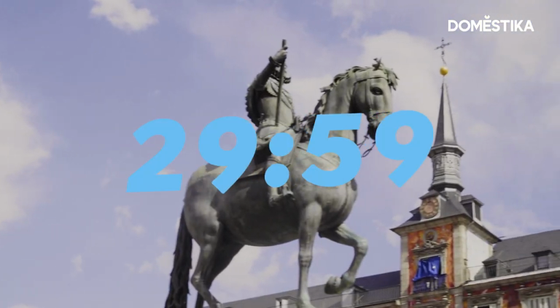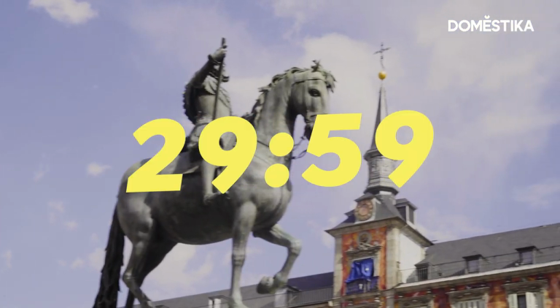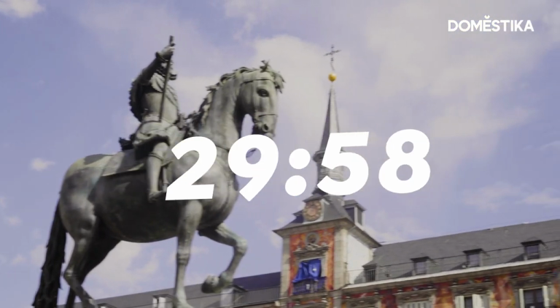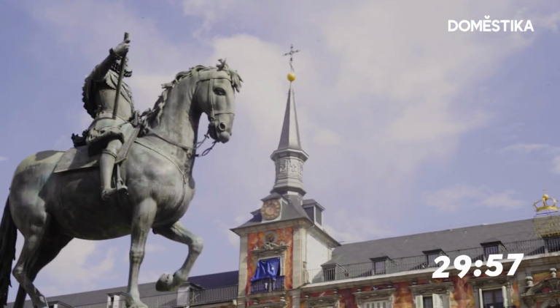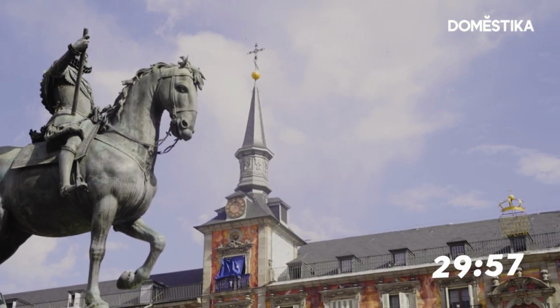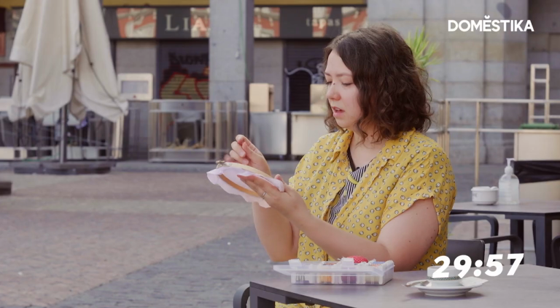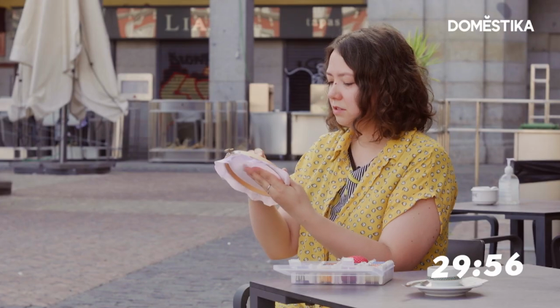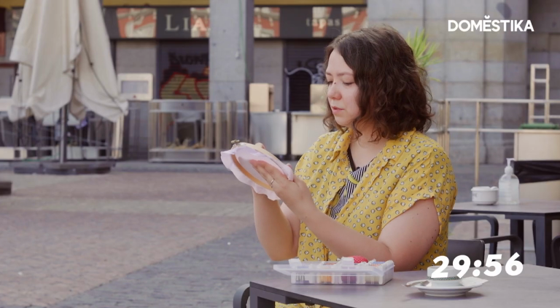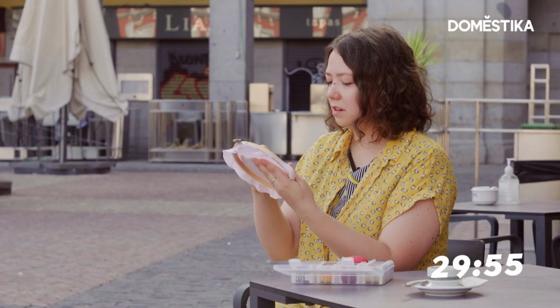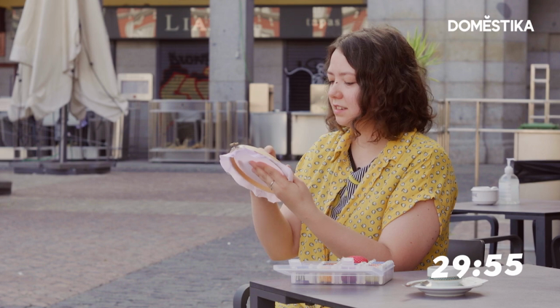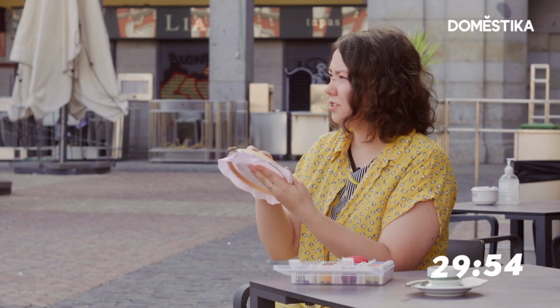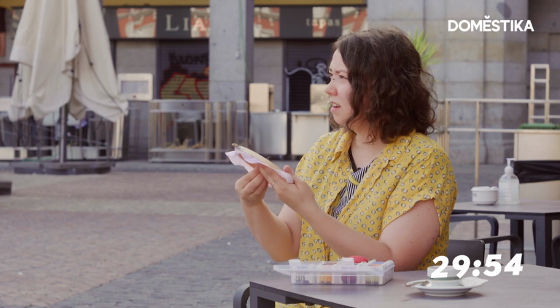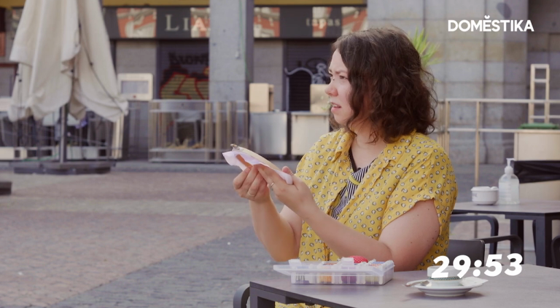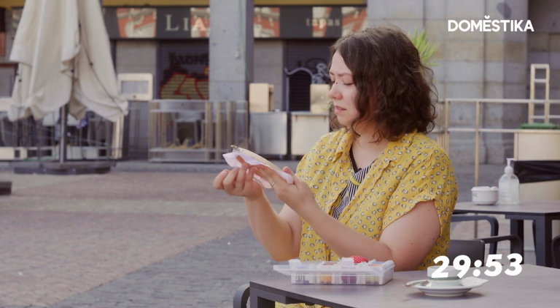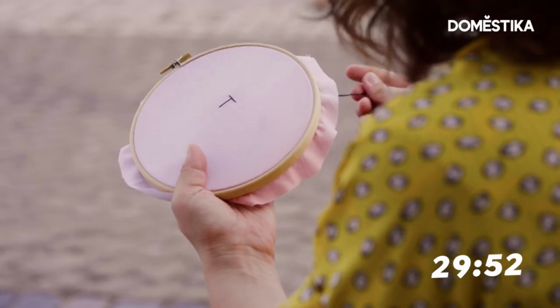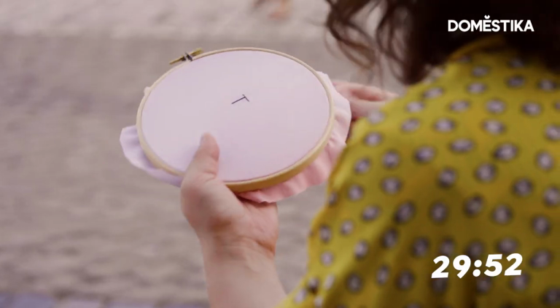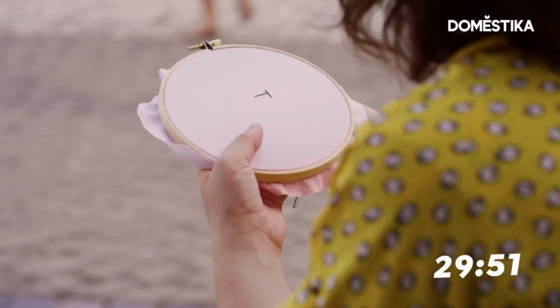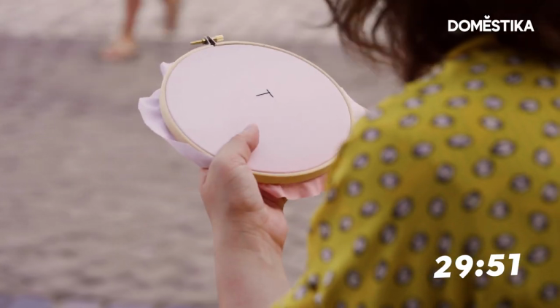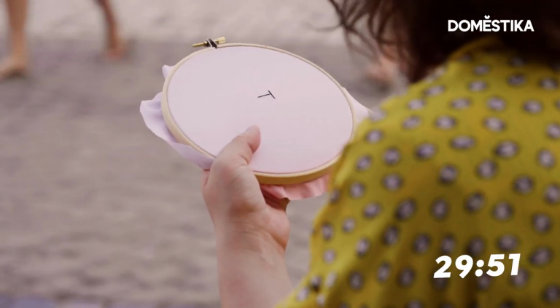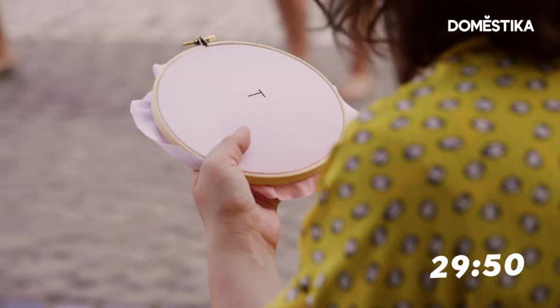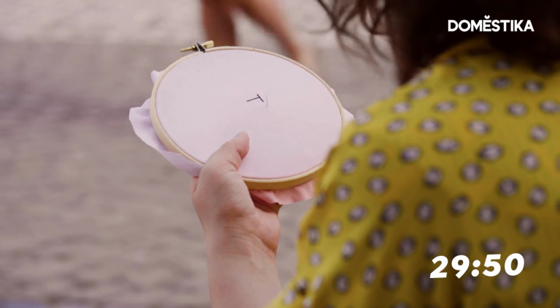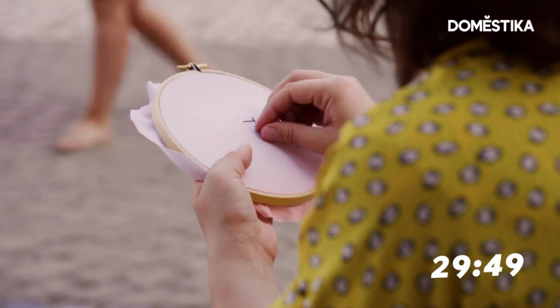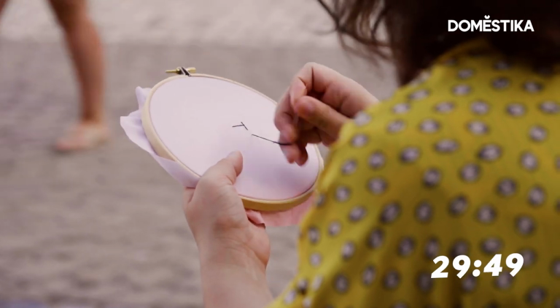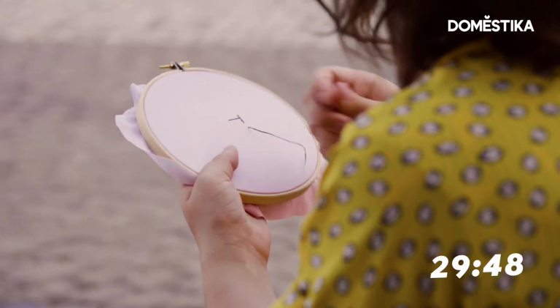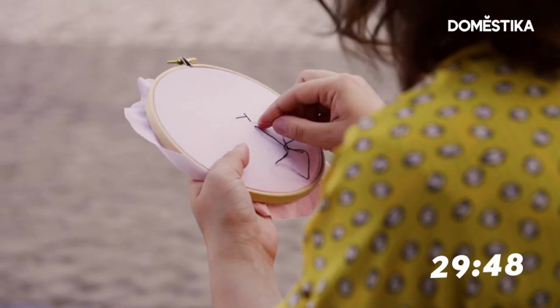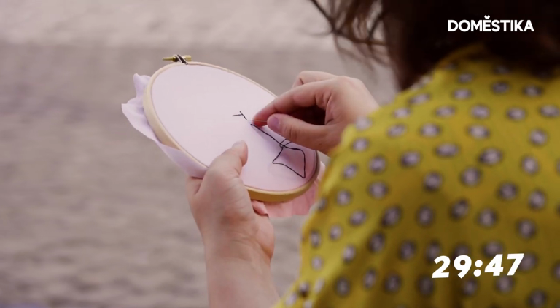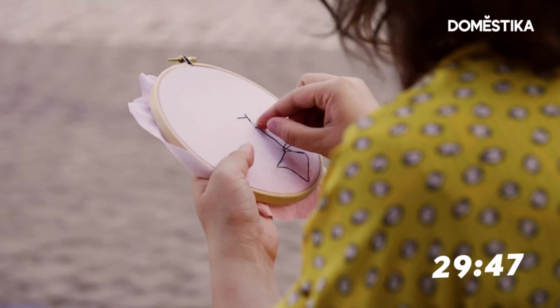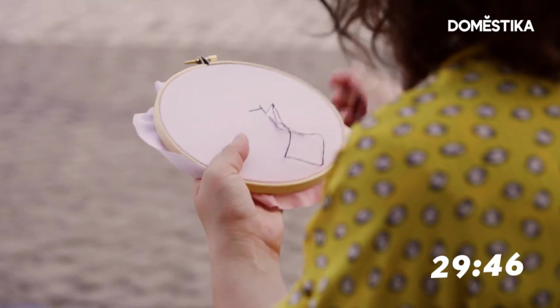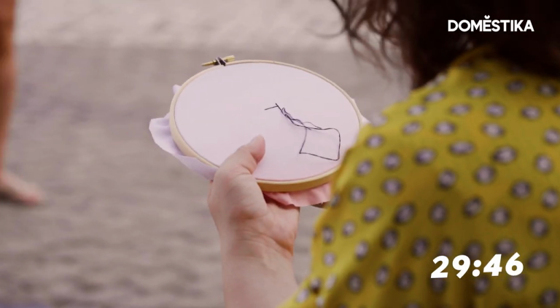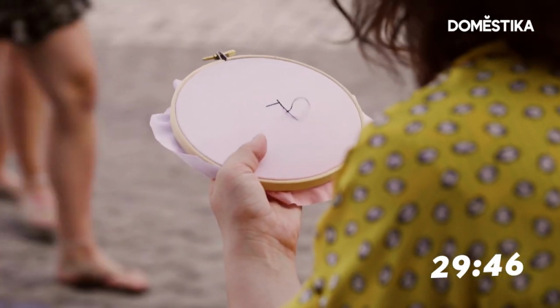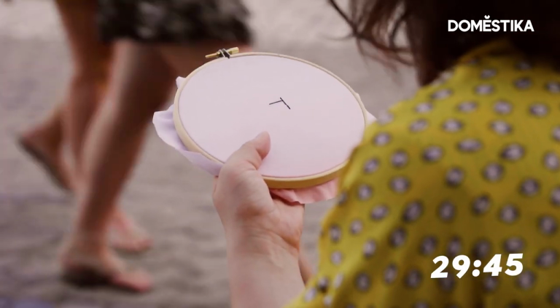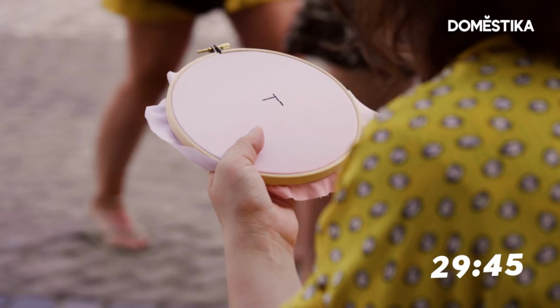I'm going to start making the roof because that's what attracts attention. Now I'm making back stitches. This is one of the basic stitches and it's perfect for the outline, for making shapes.